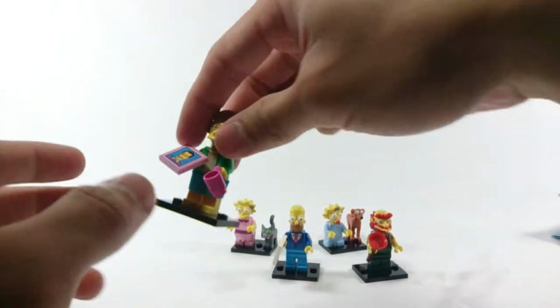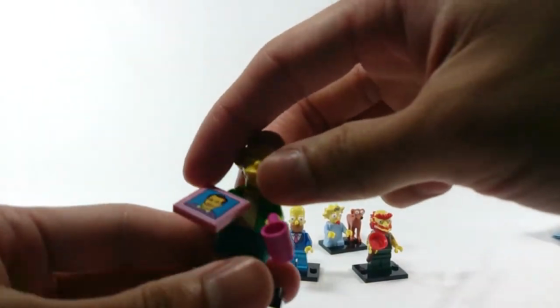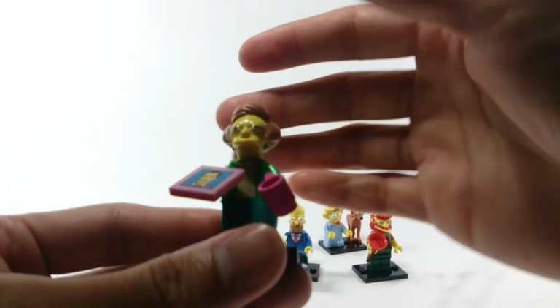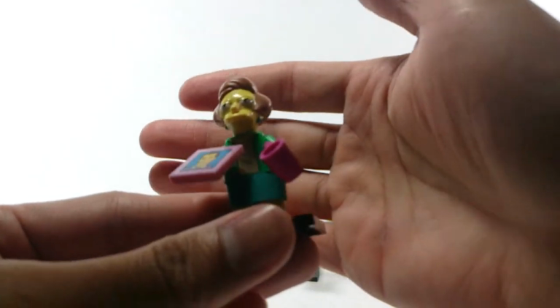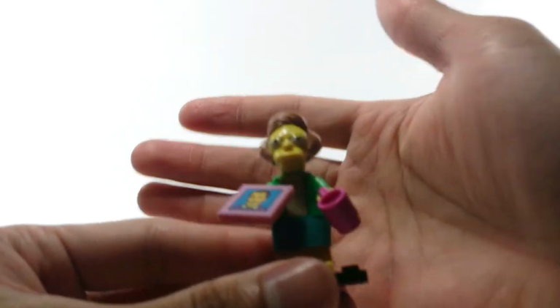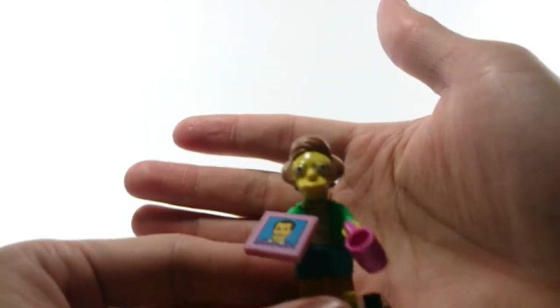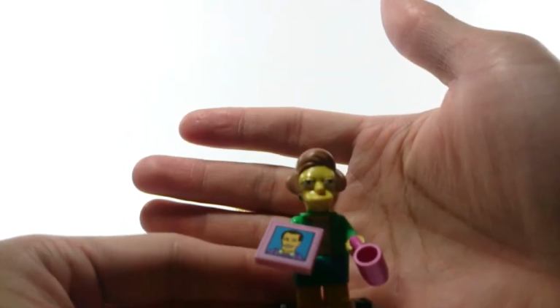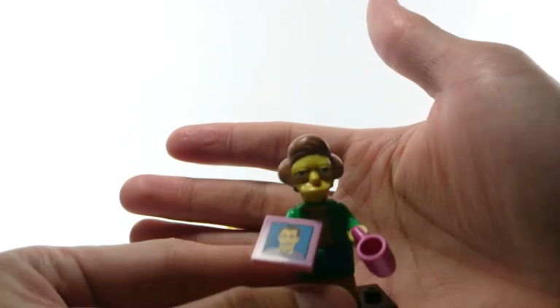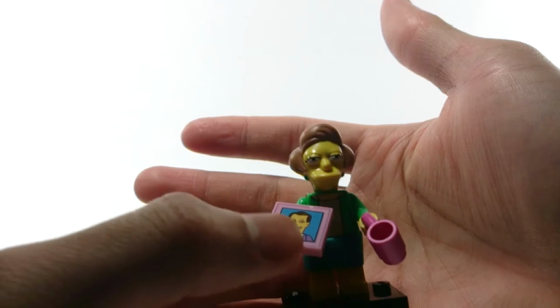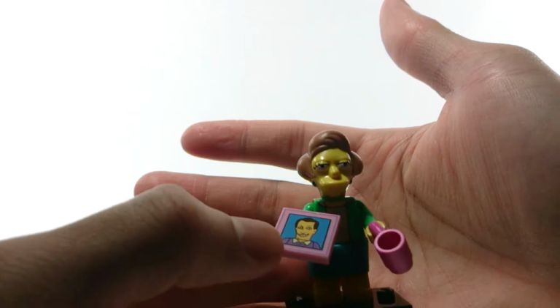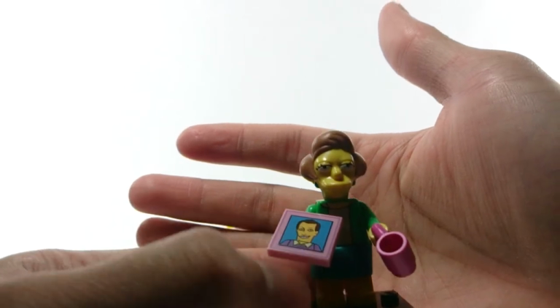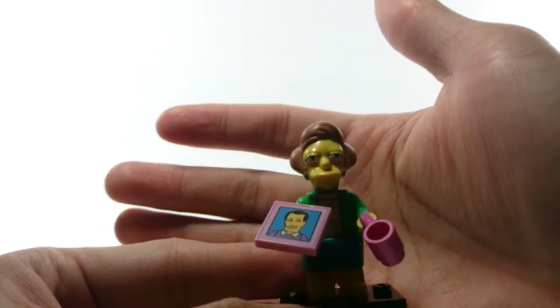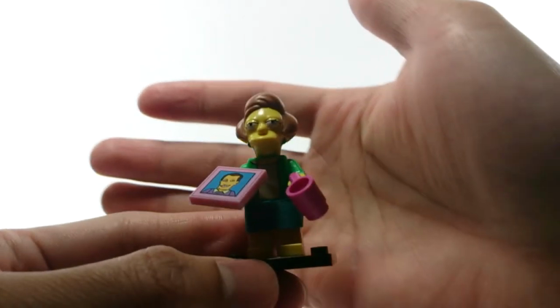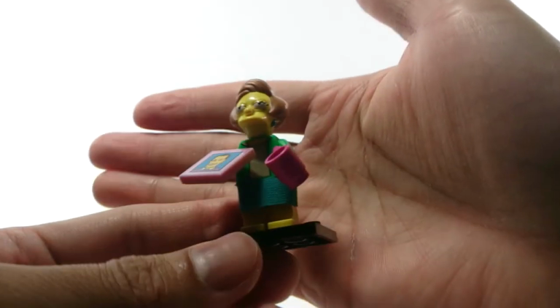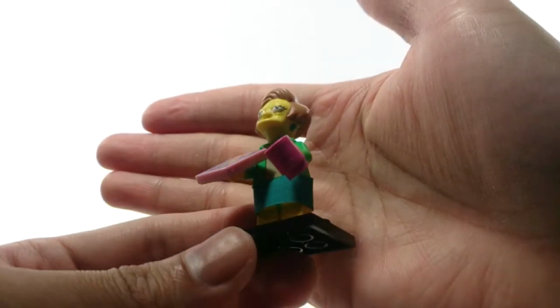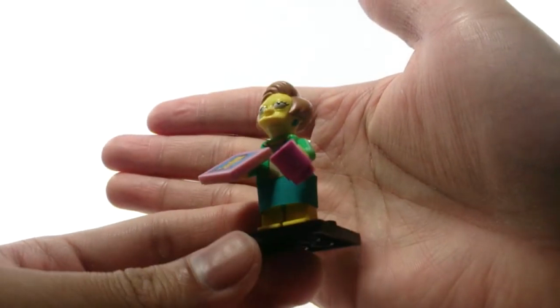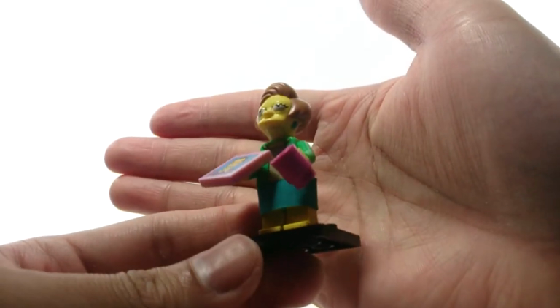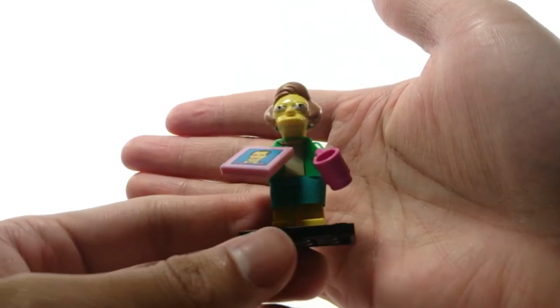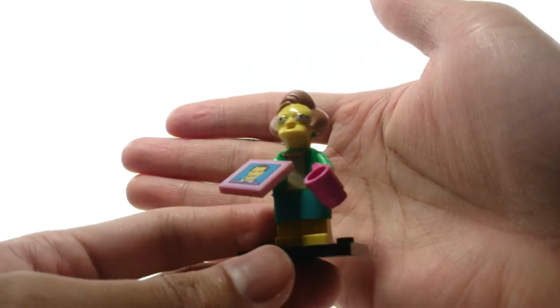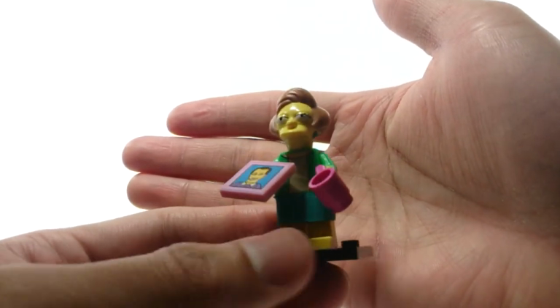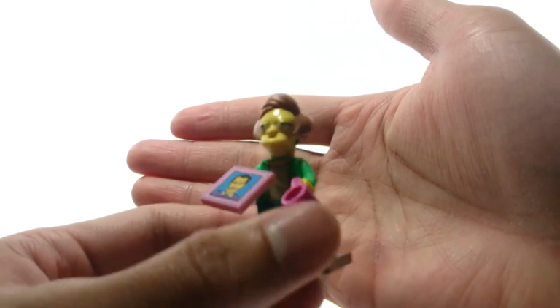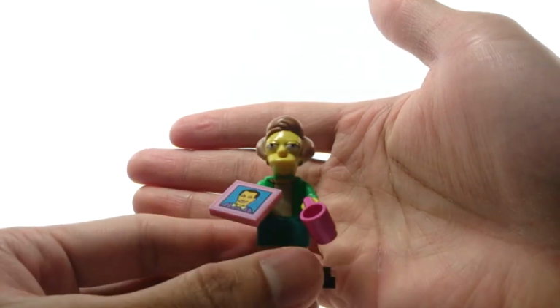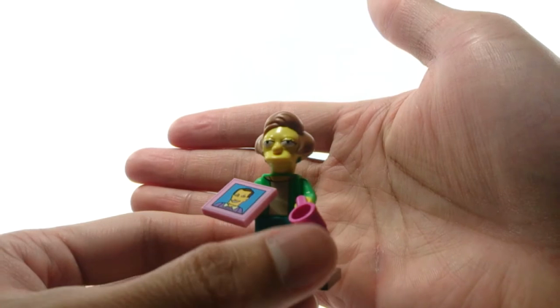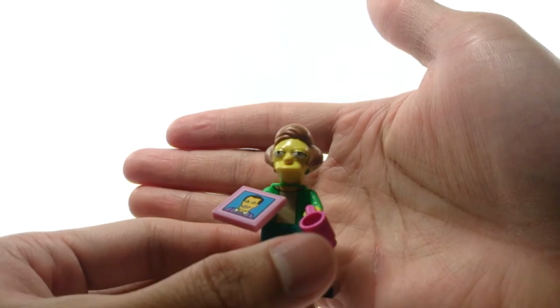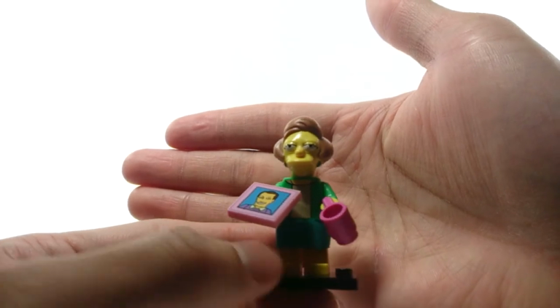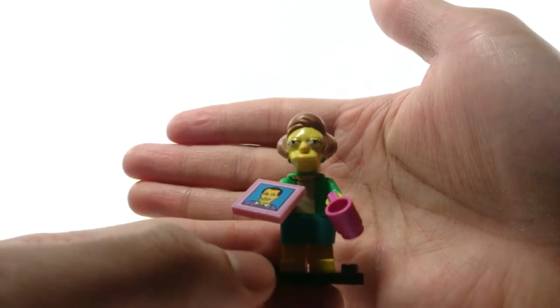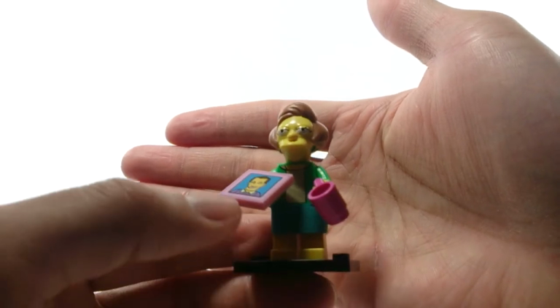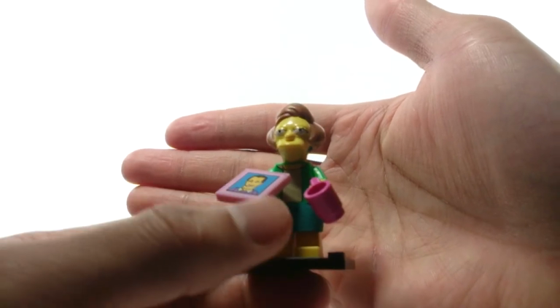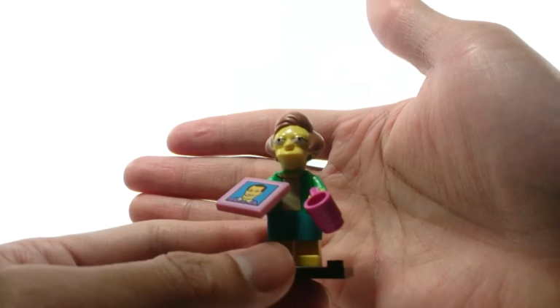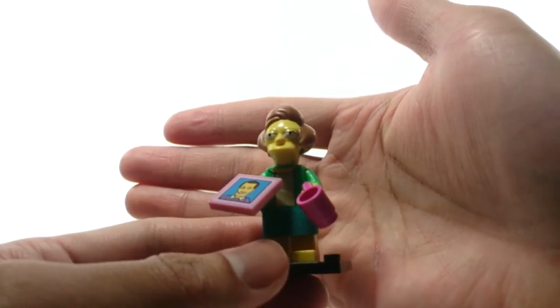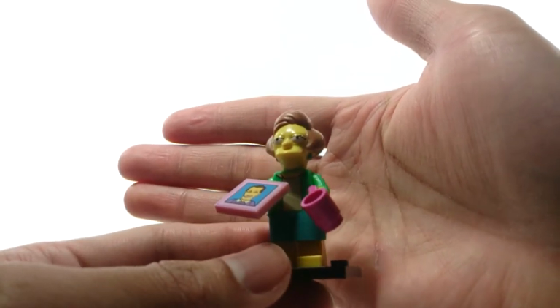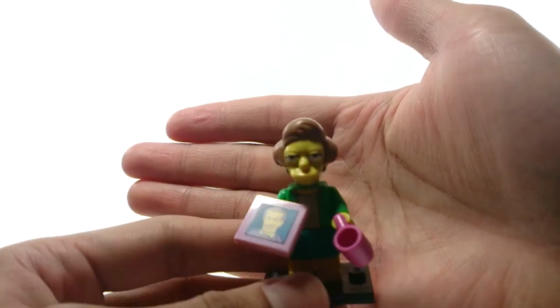And here we have Ms. Crabapple. He's got the skirt piece. If you want to get her, you can feel for the mug. She comes with the flat tile as well.